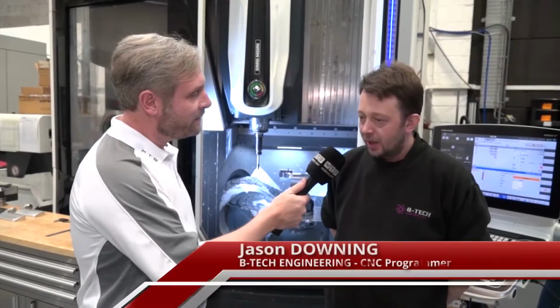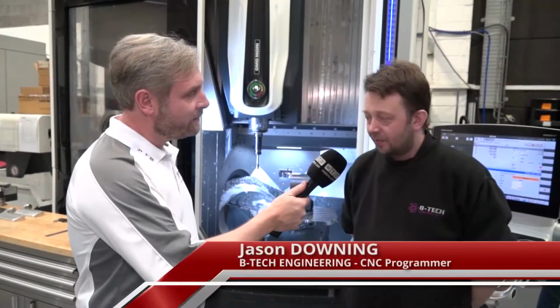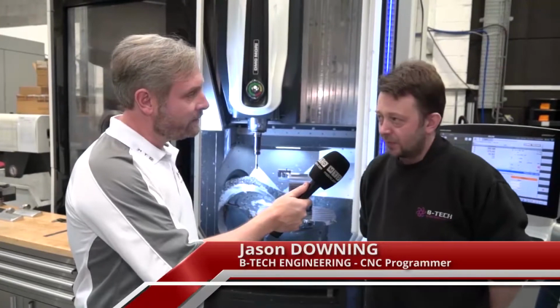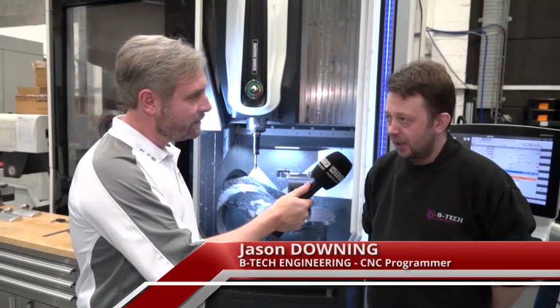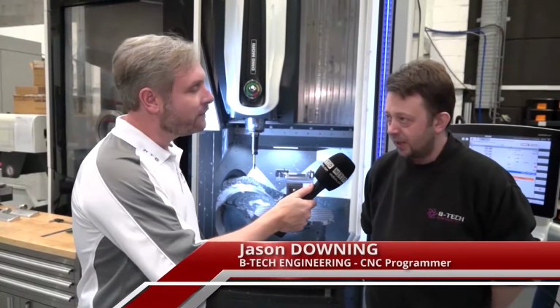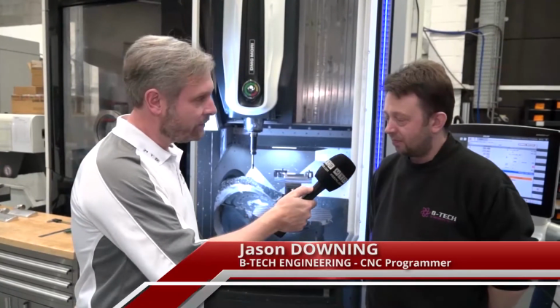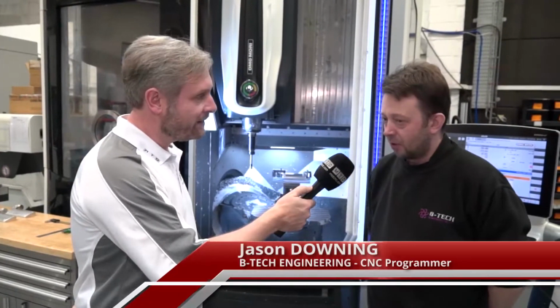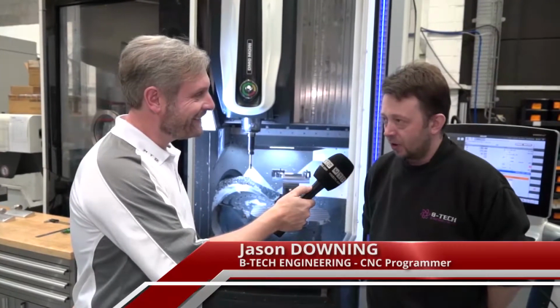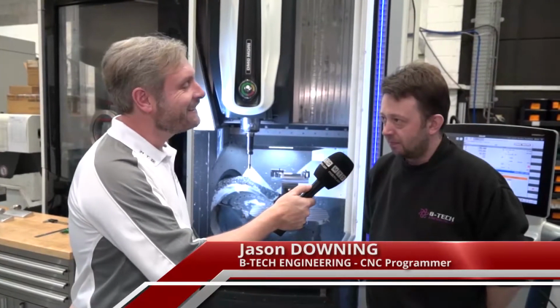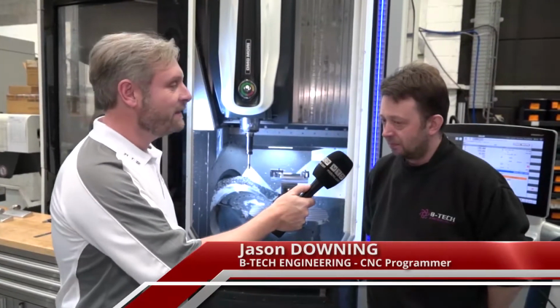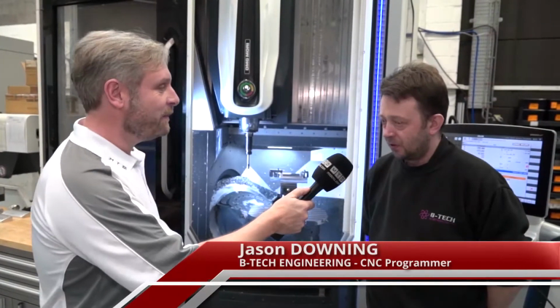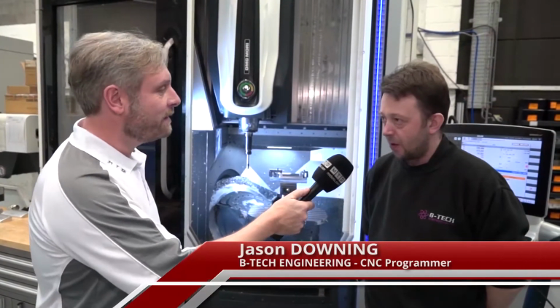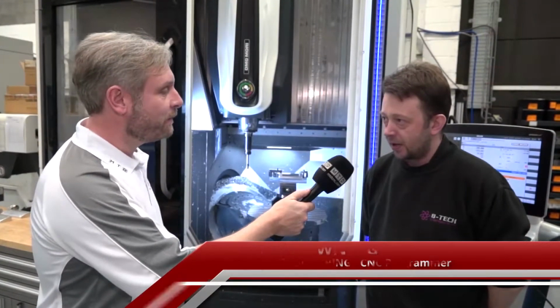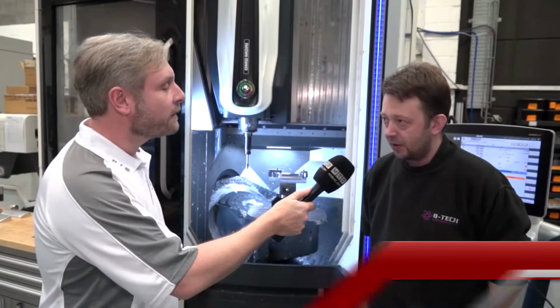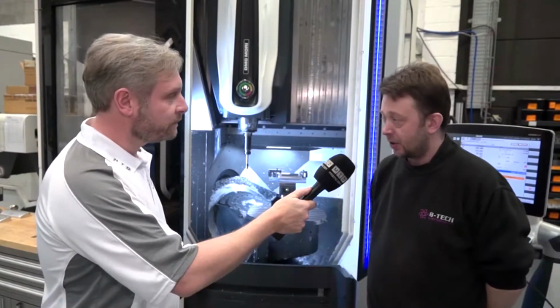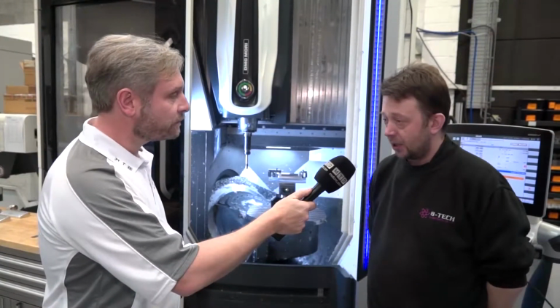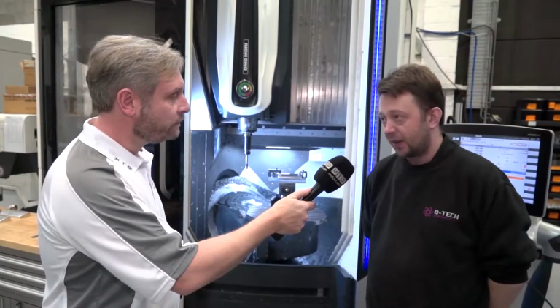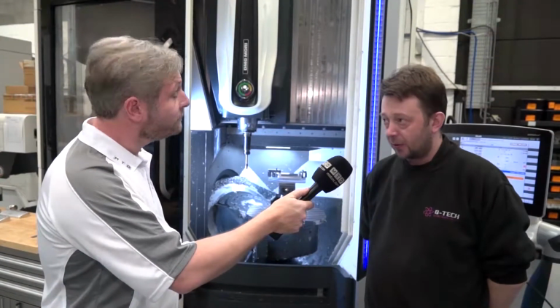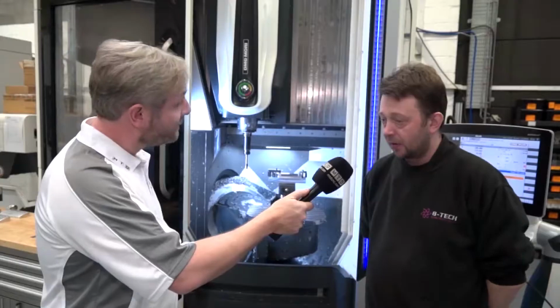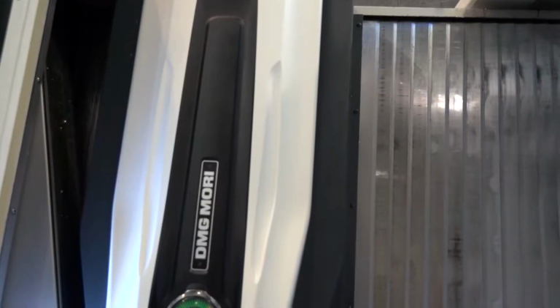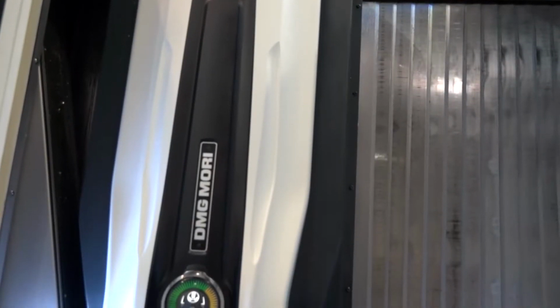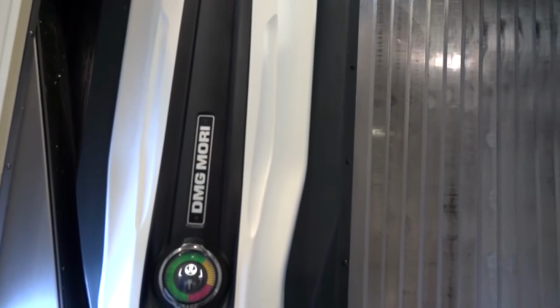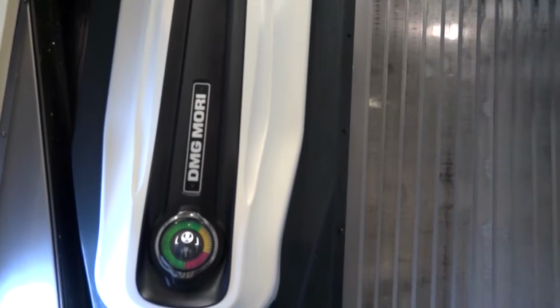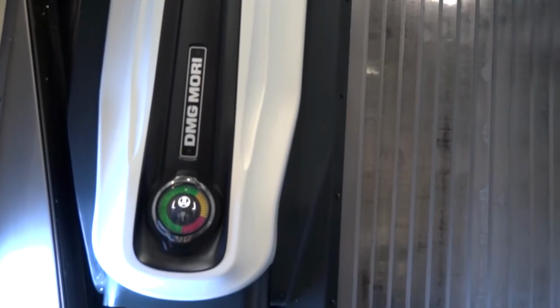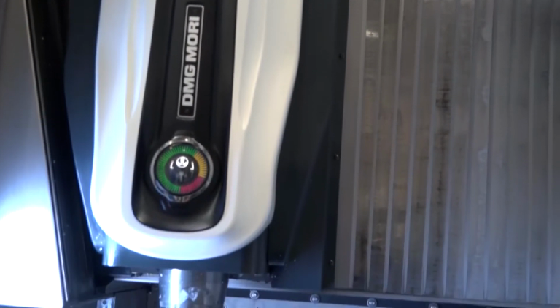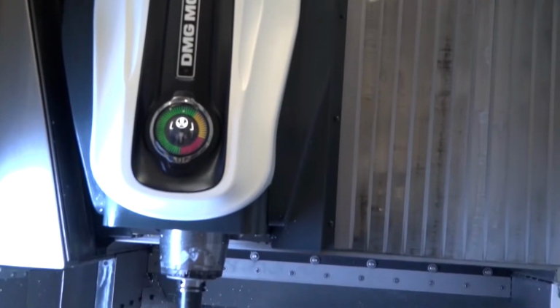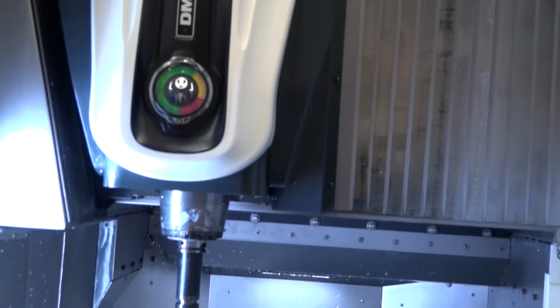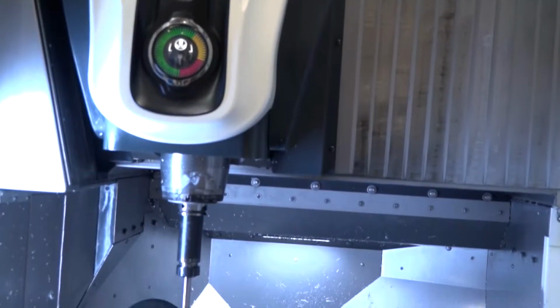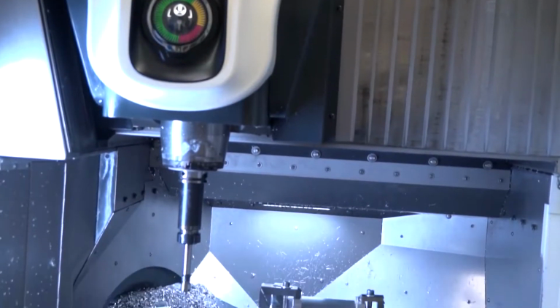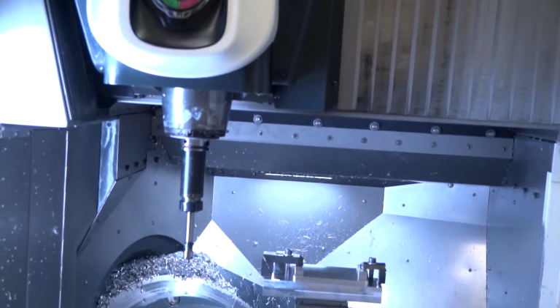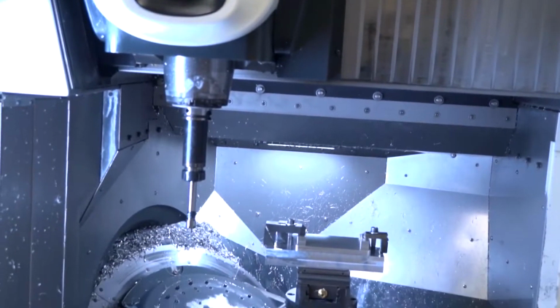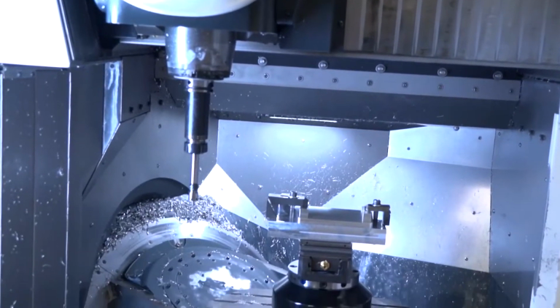They're very good machines, they're rock solid — zero breakdowns in the two years we've had this one. Really easy to use and they're good, fast, accurate.